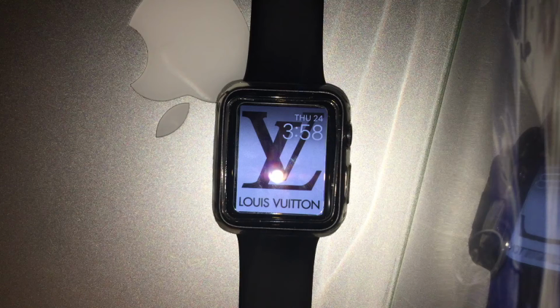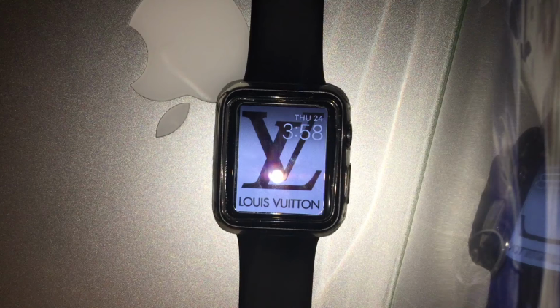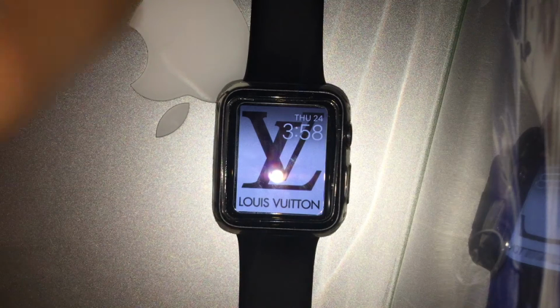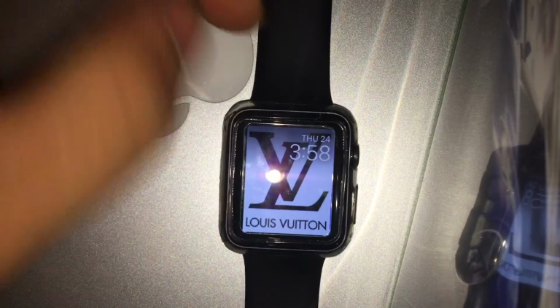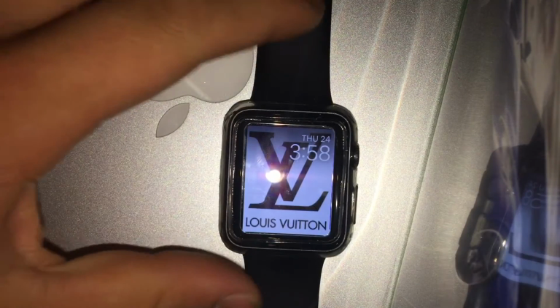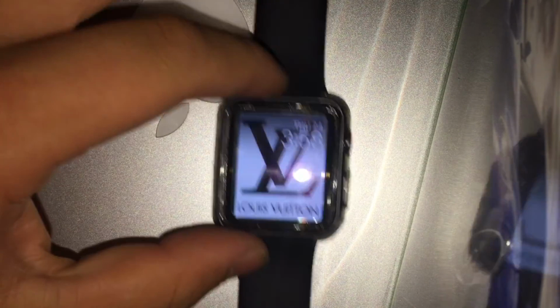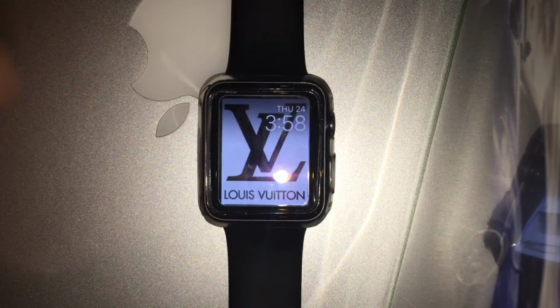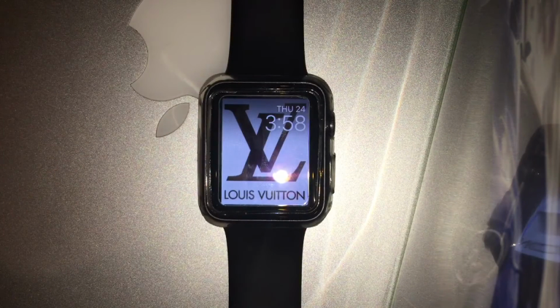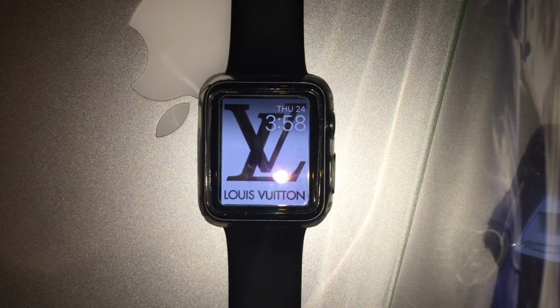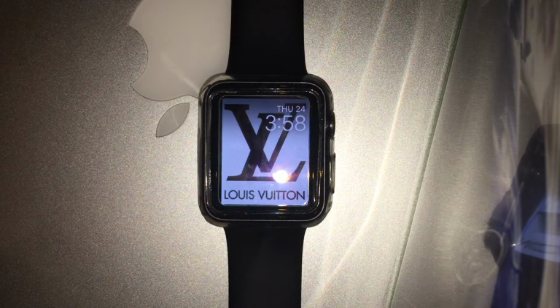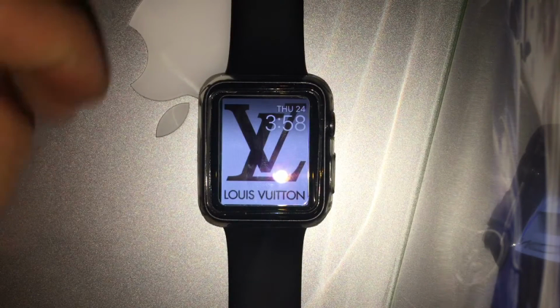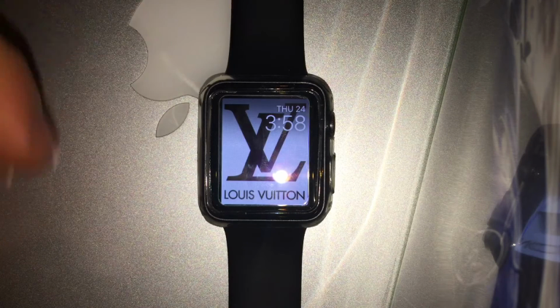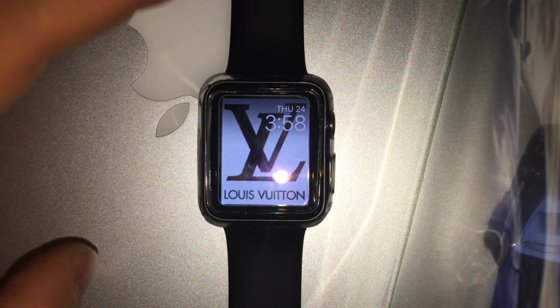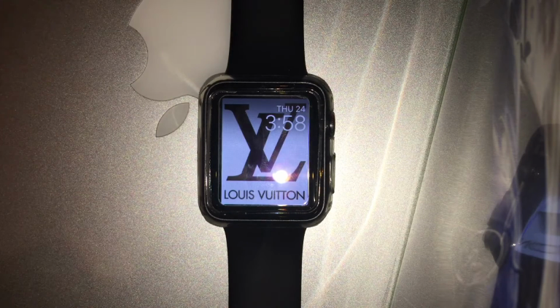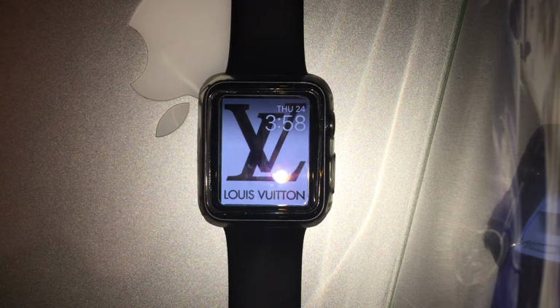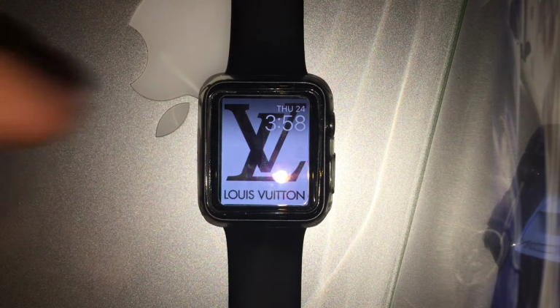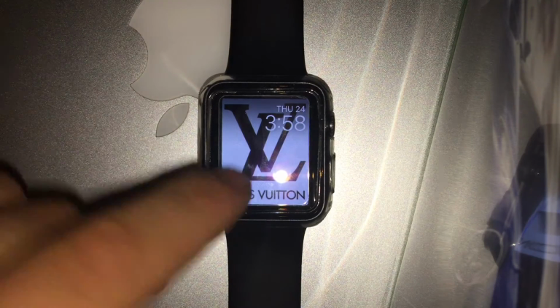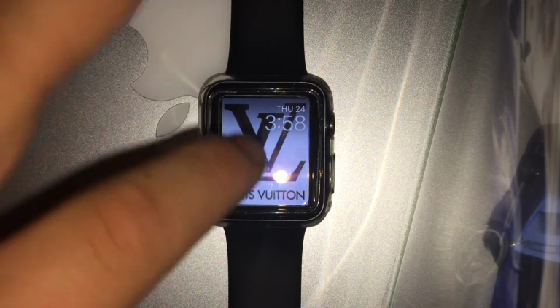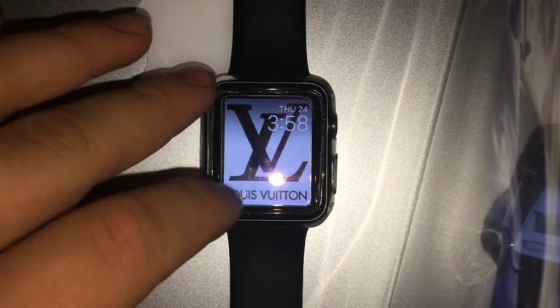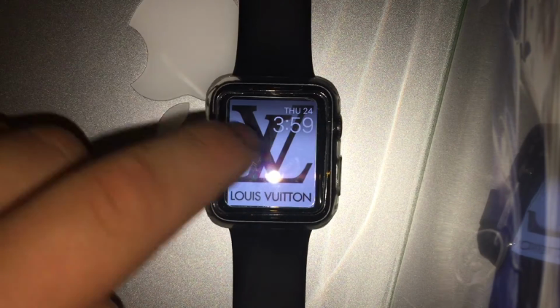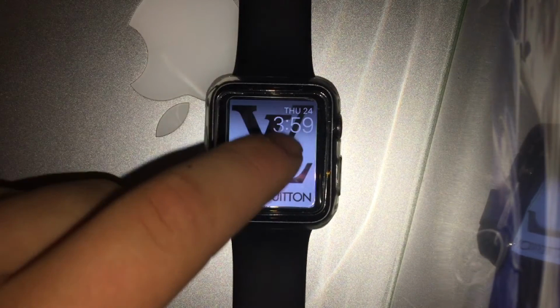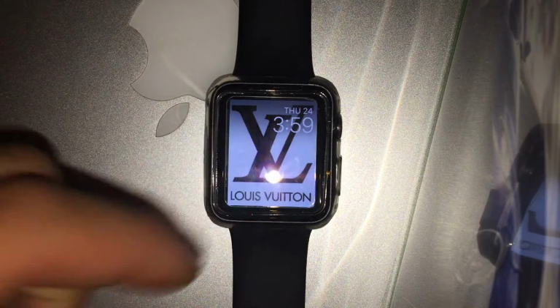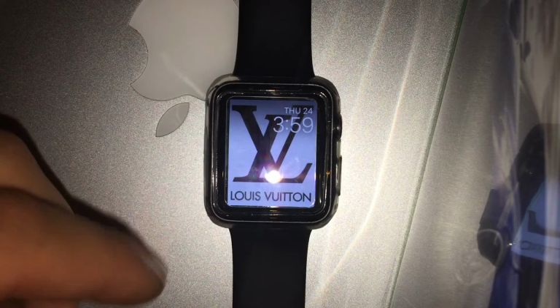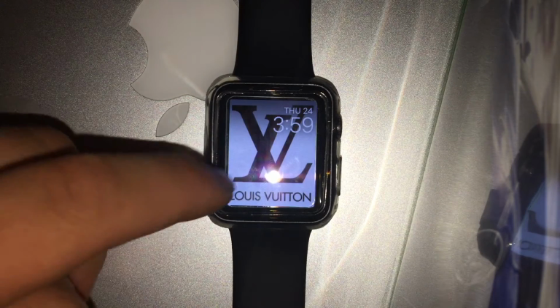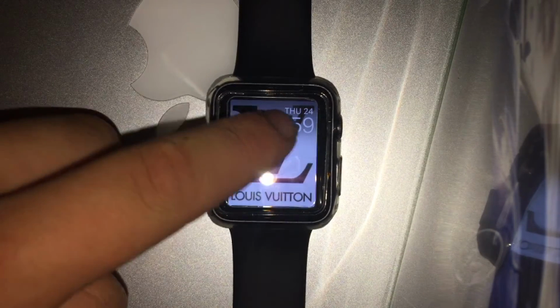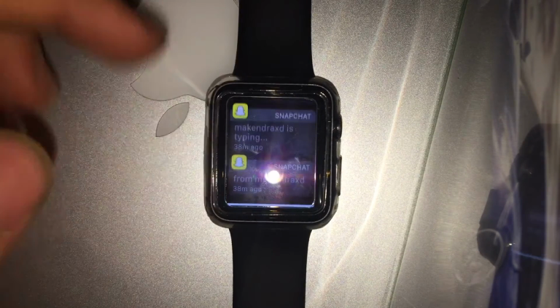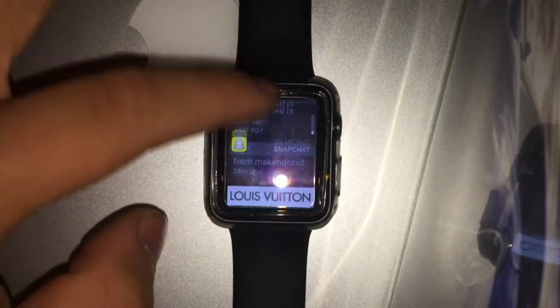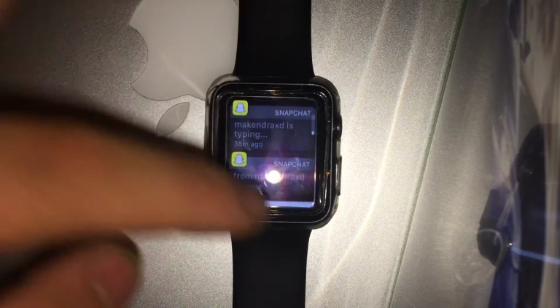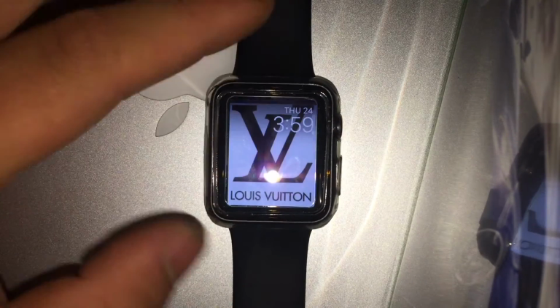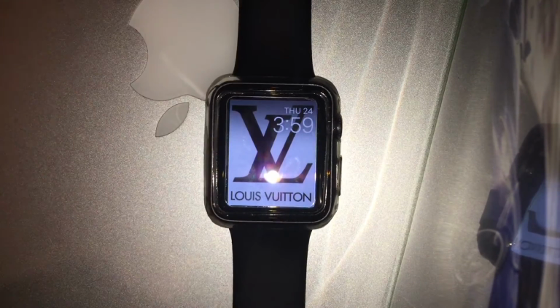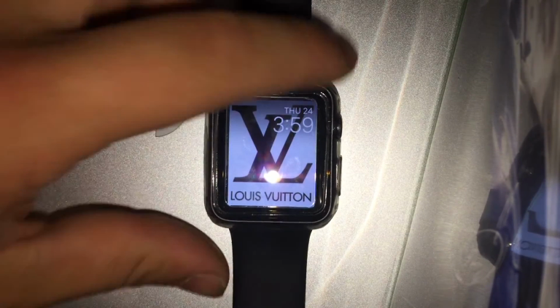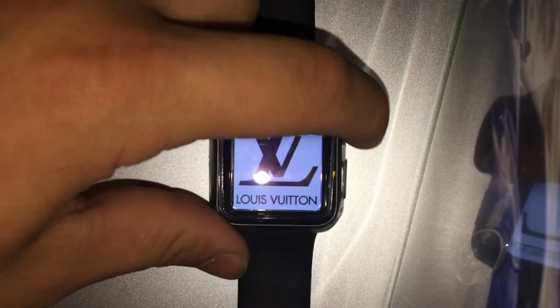What's up YouTube, today I'm going to show you guys how to make a custom watch face for your Apple Watch. It is limited to what you could do — basically all it would really do is just show your time up at the top, but you could make kind of a custom watch face overall.